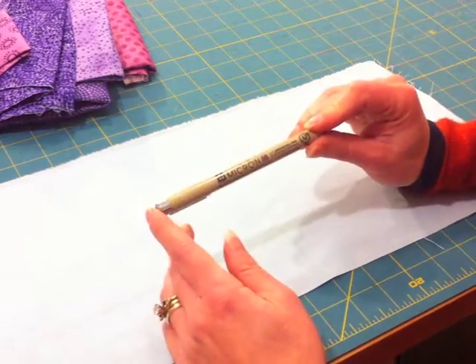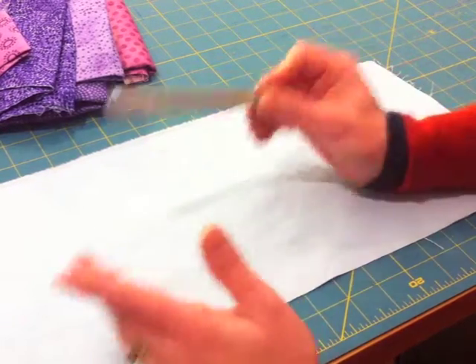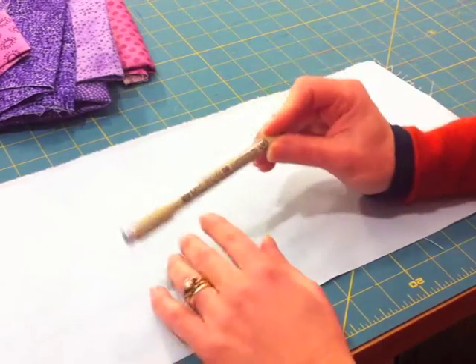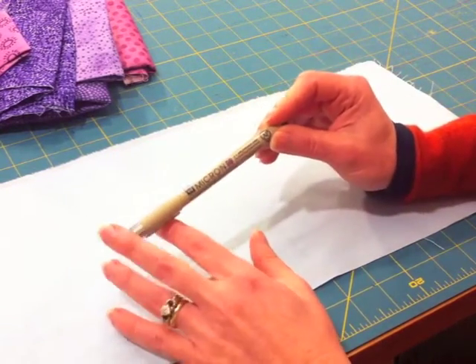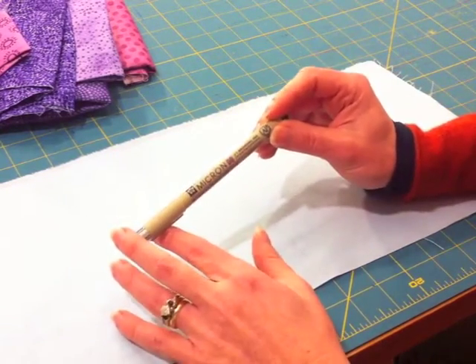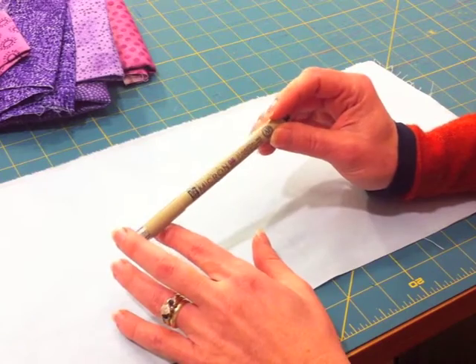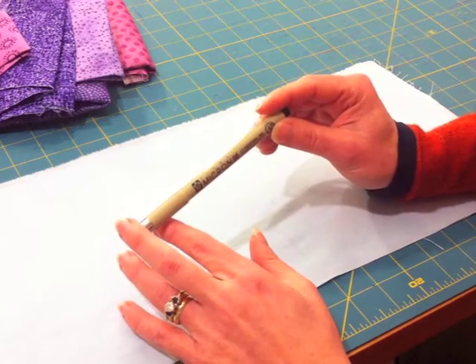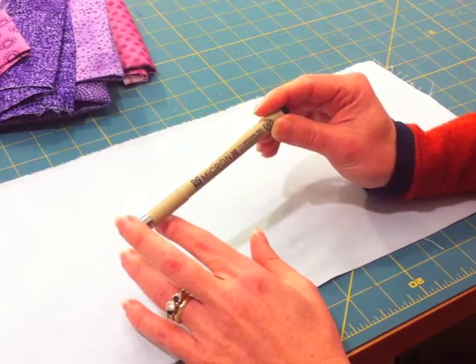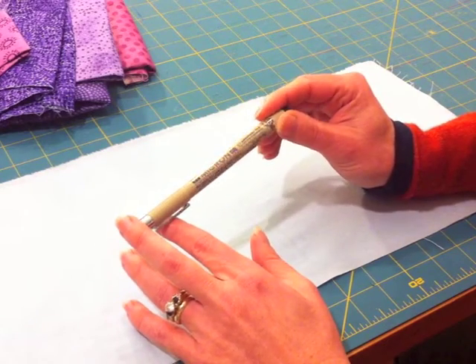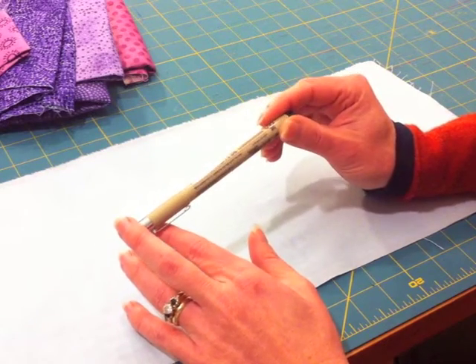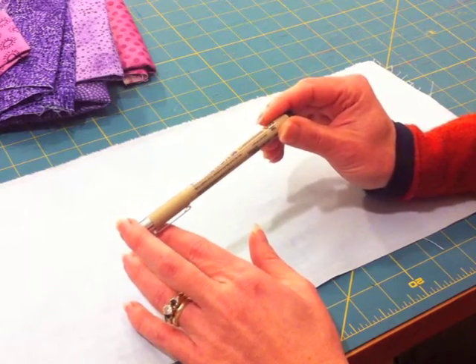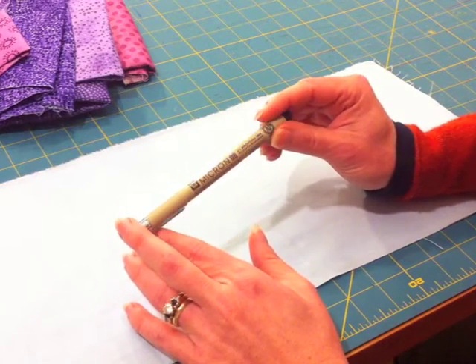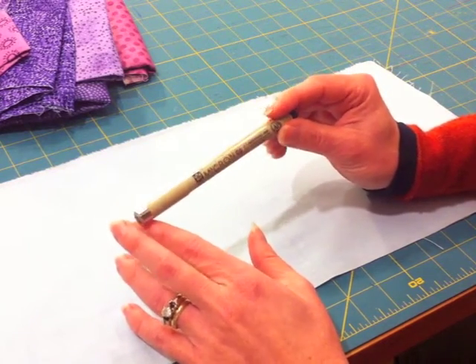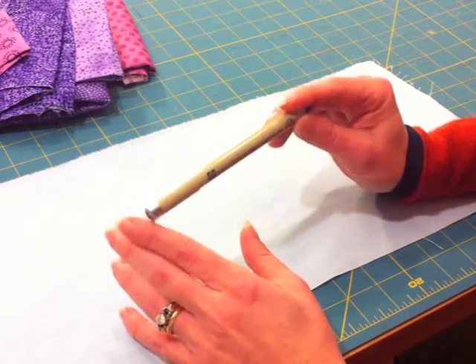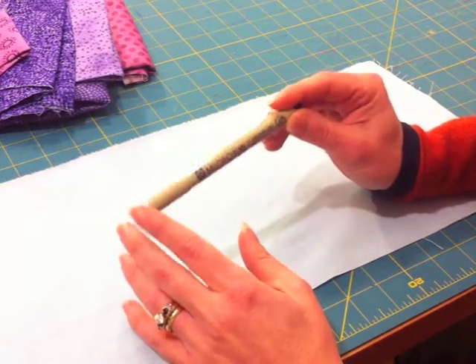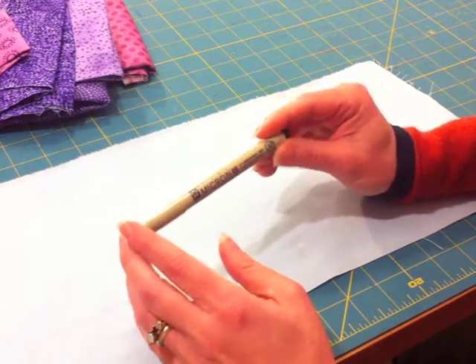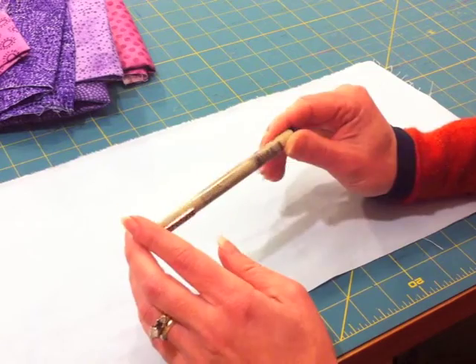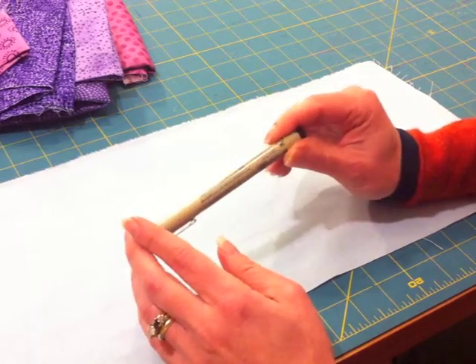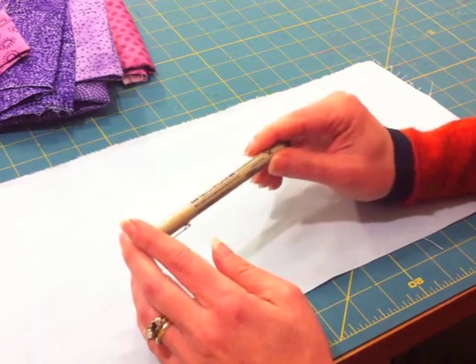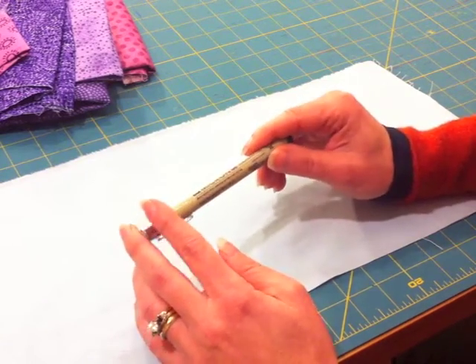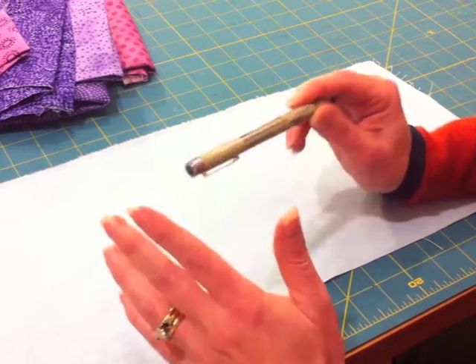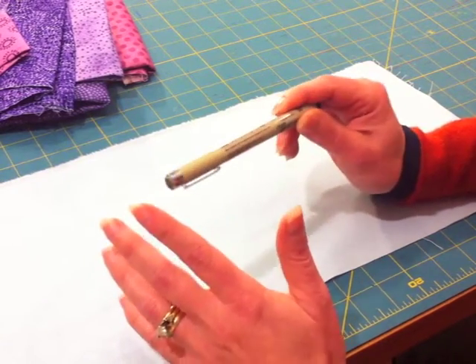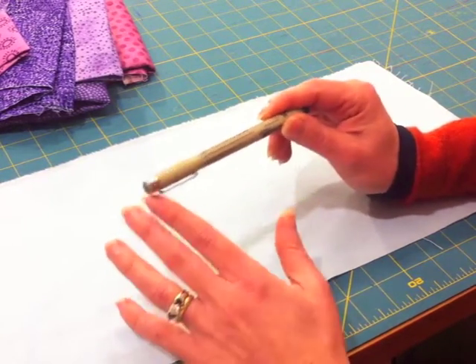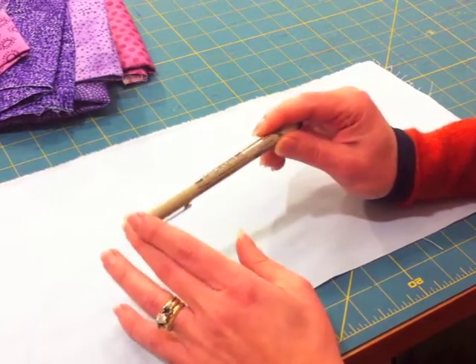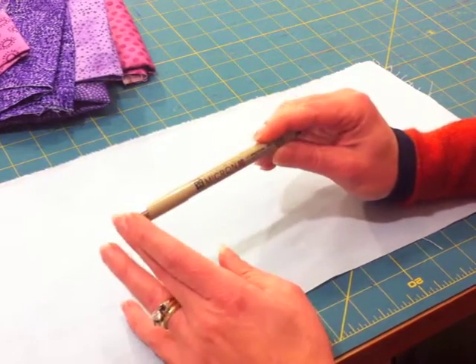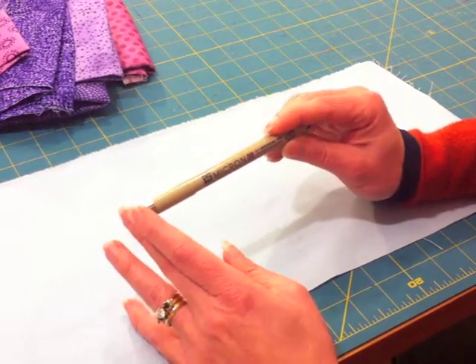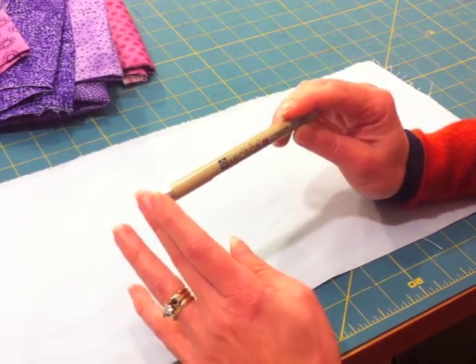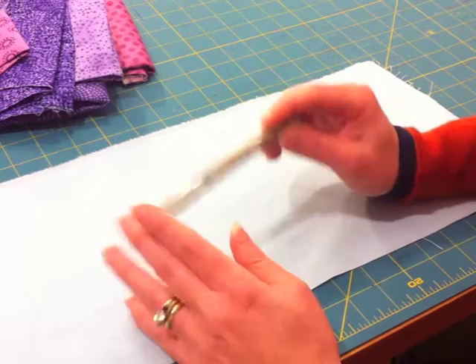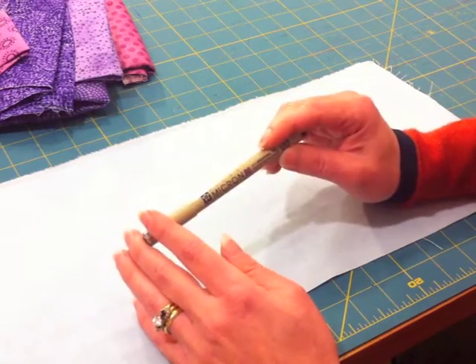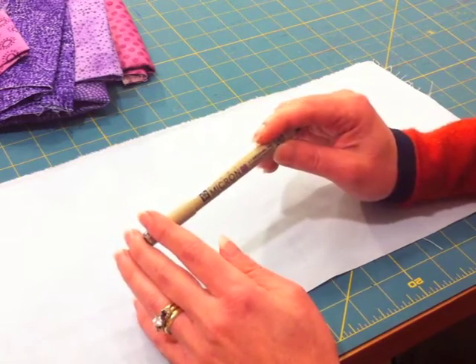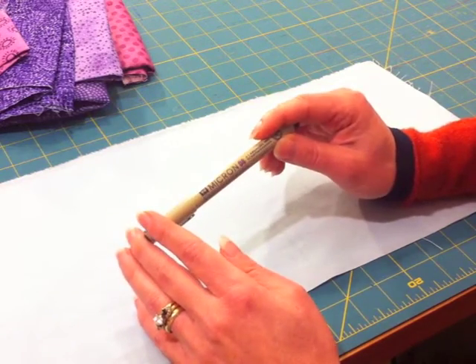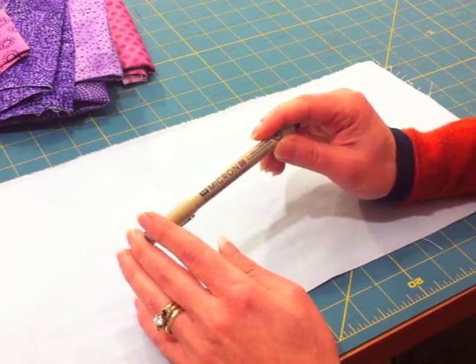There are other pens that would work great. Micron is just kind of what I've gotten accustomed to. They don't last very long, so I do try to make sure that I have a nice, fresh, inky pen always available for when I want to add some handwriting.